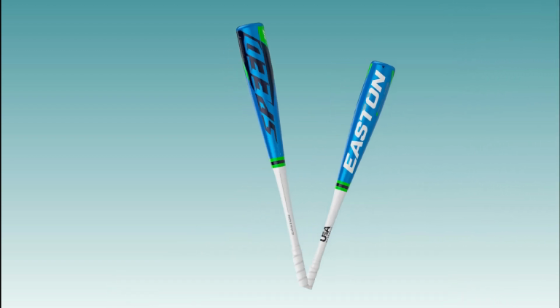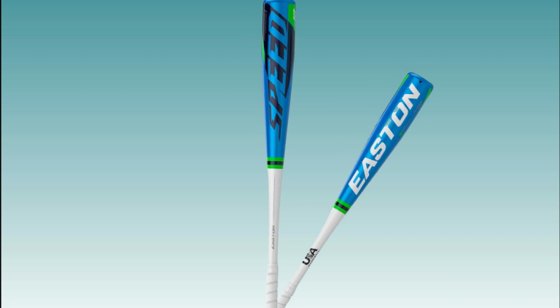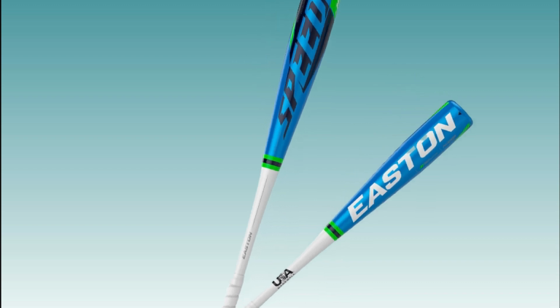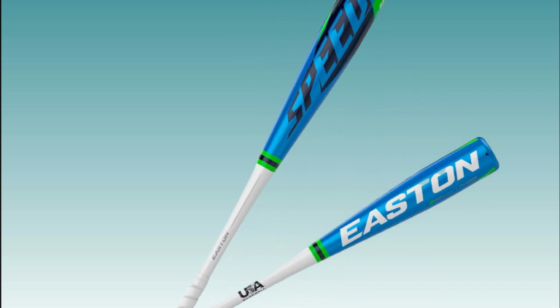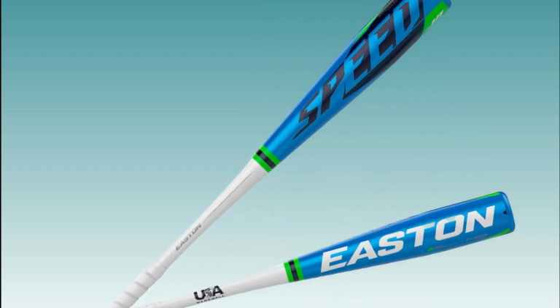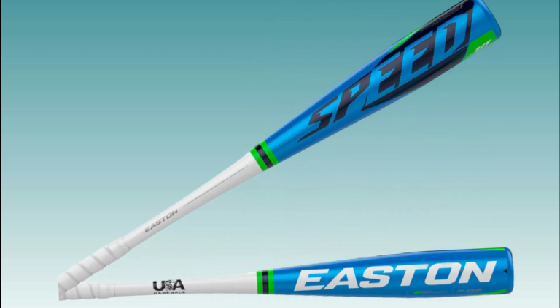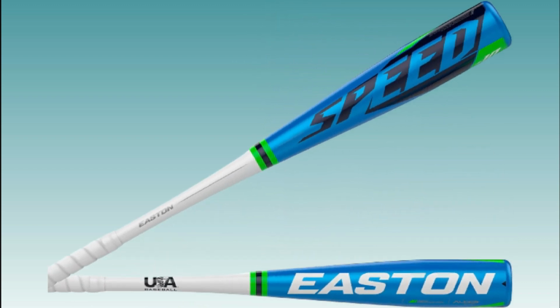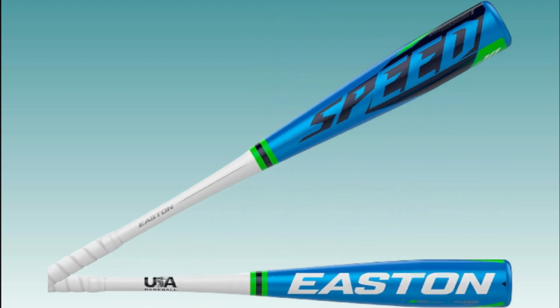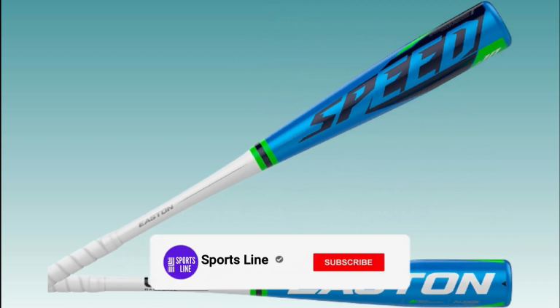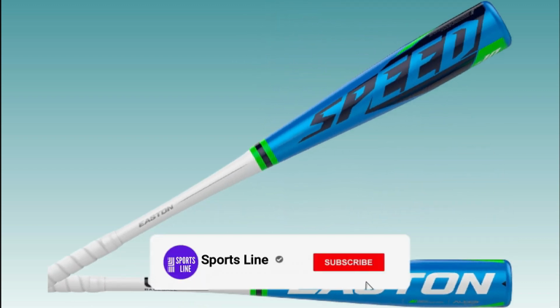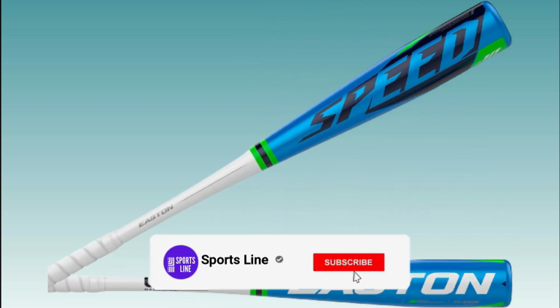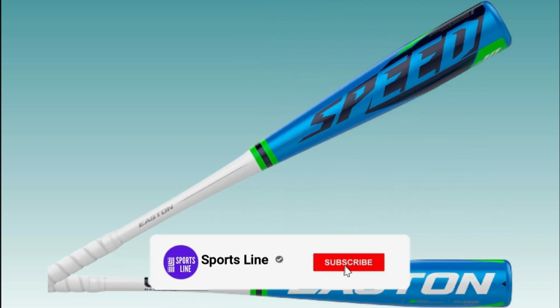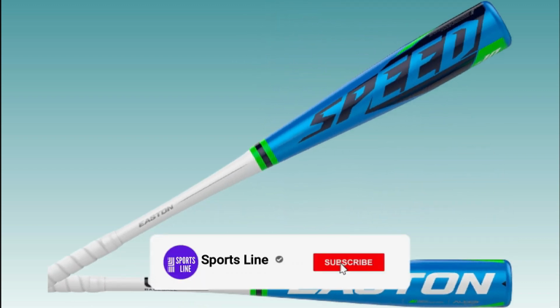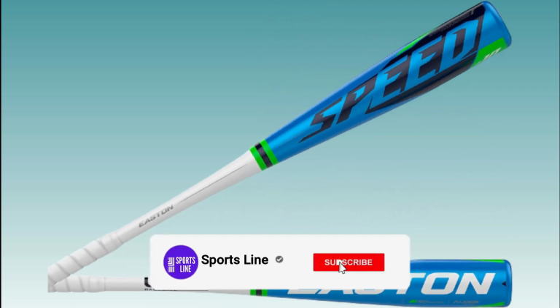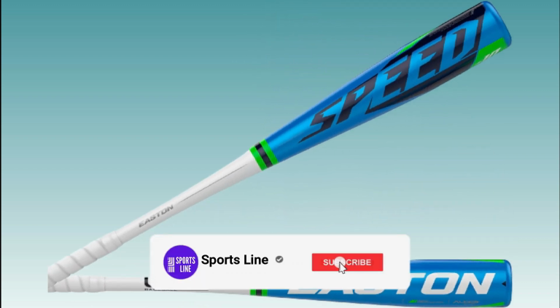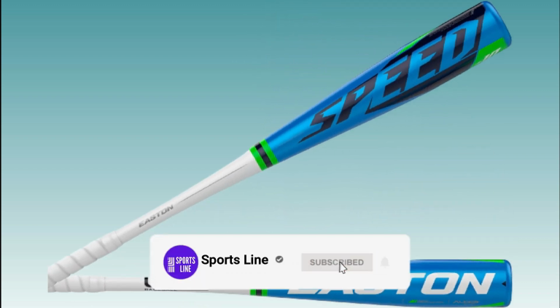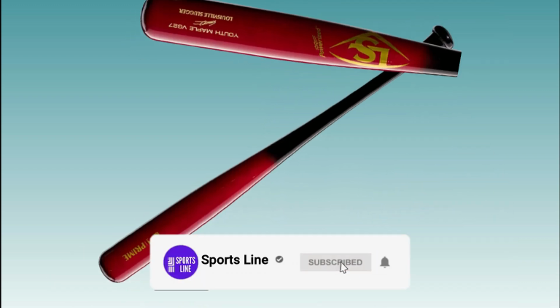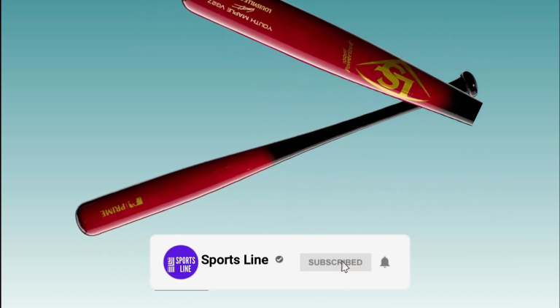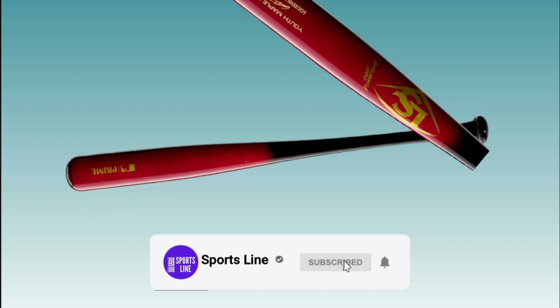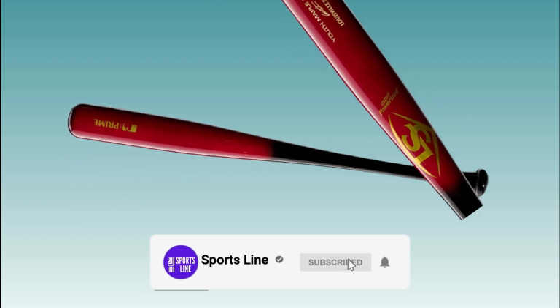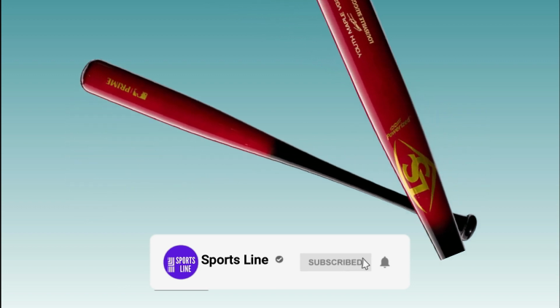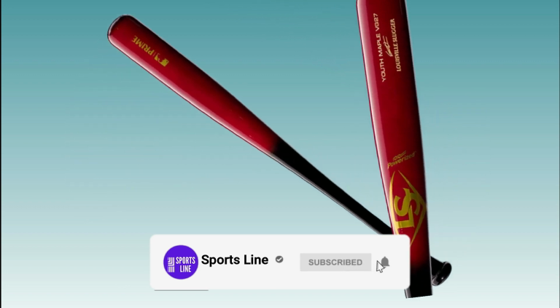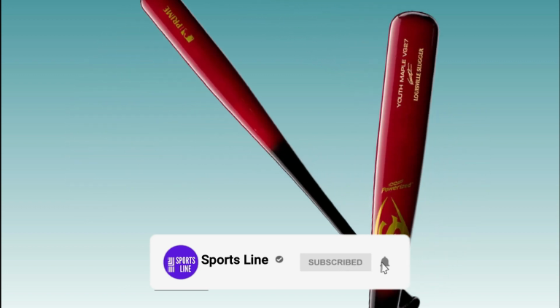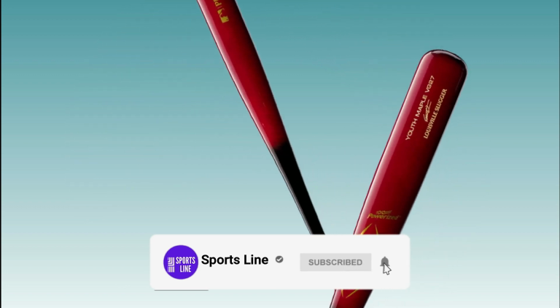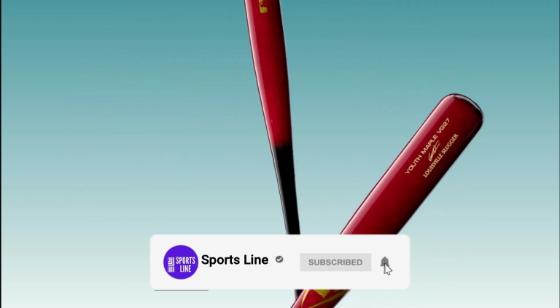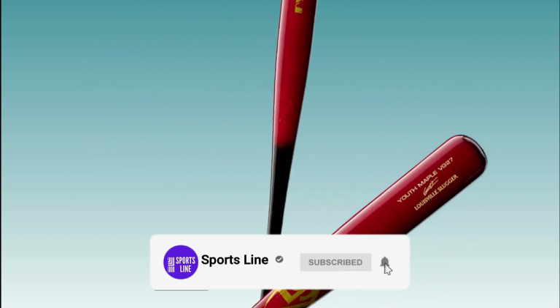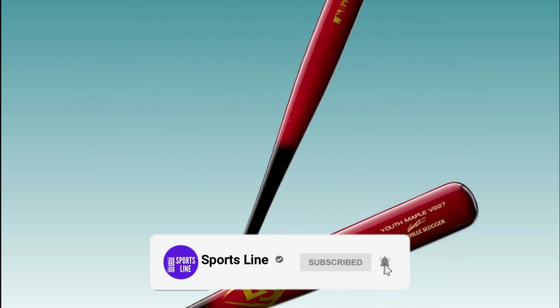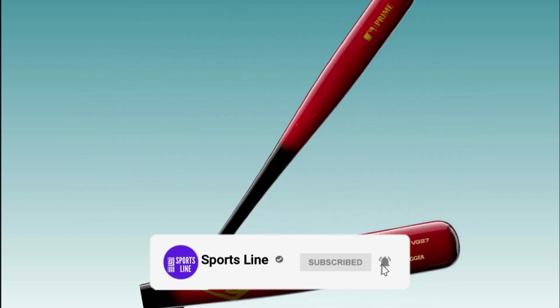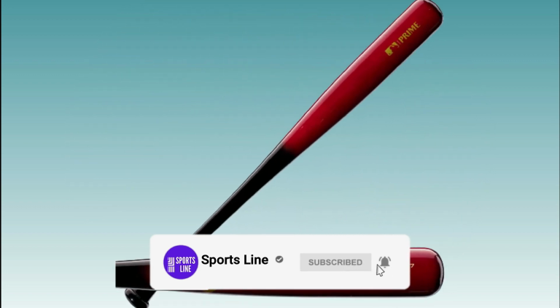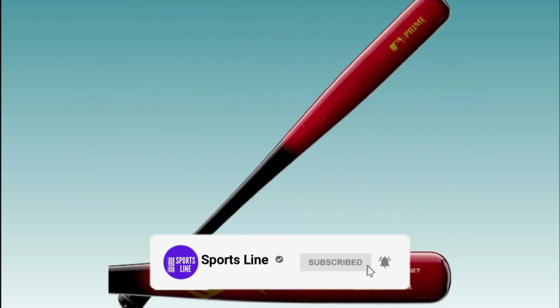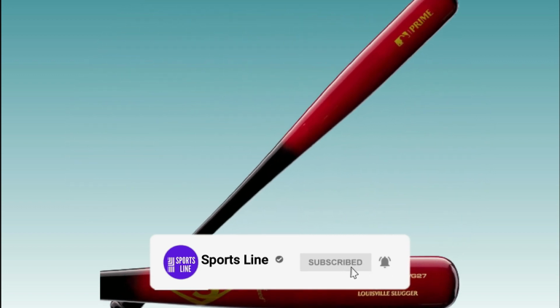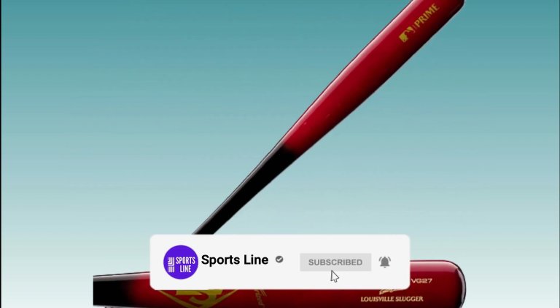After watching this video, you will be able to select the best products. So before starting this video, please subscribe to our channel and press the bell icon for more updates.